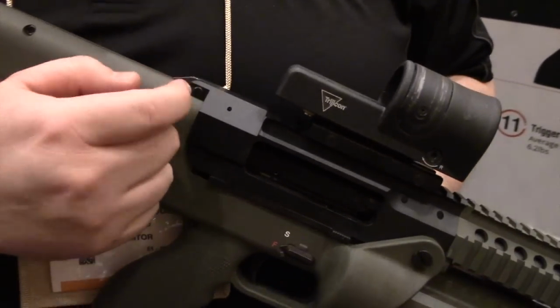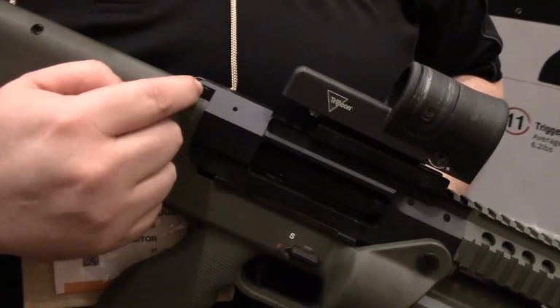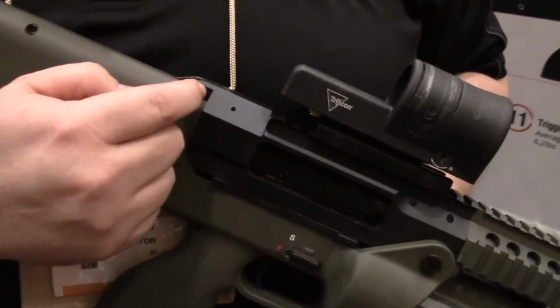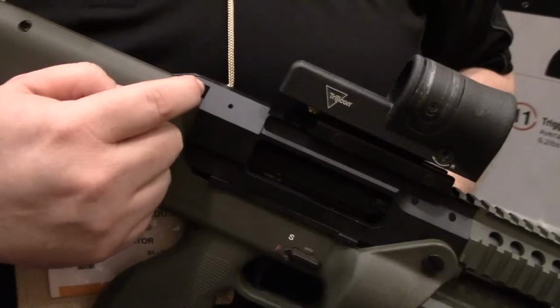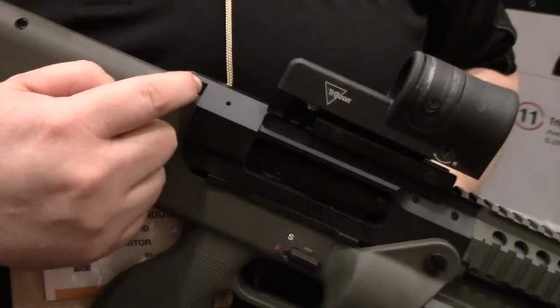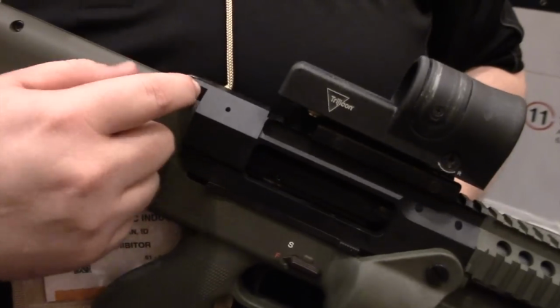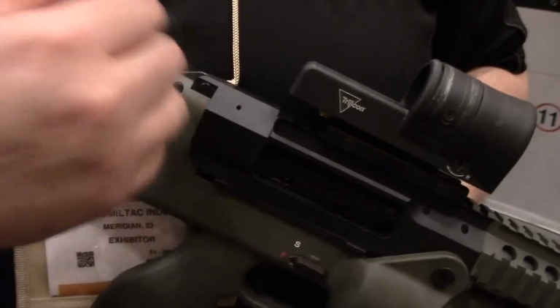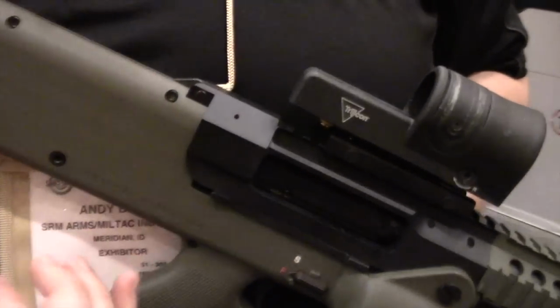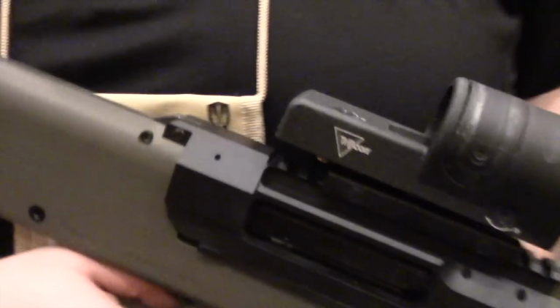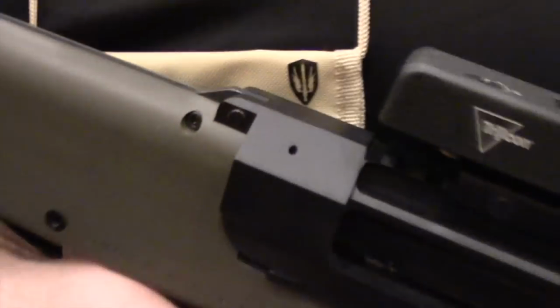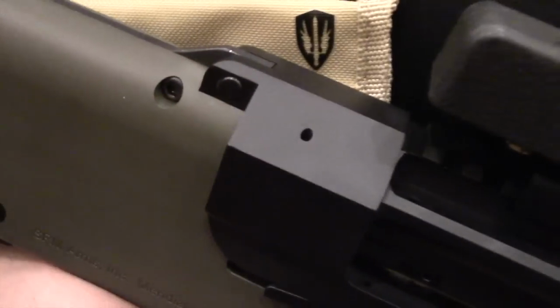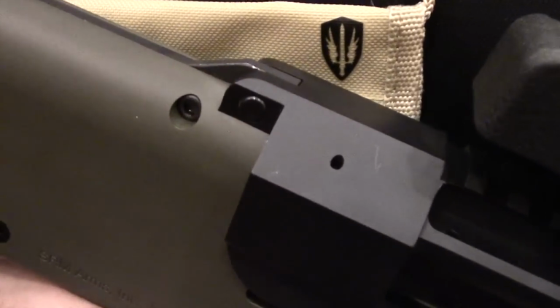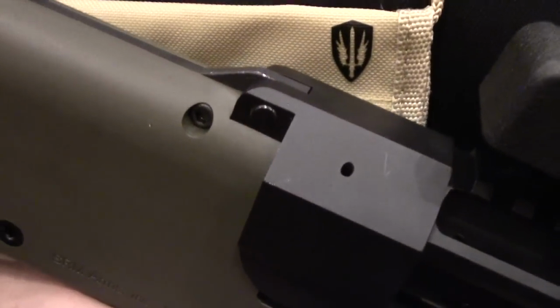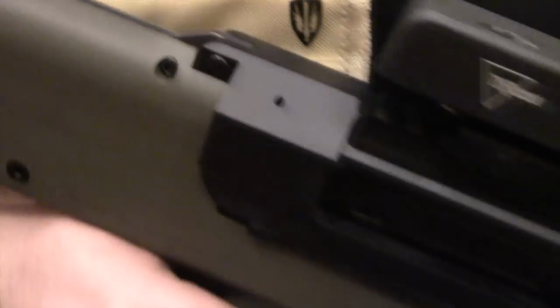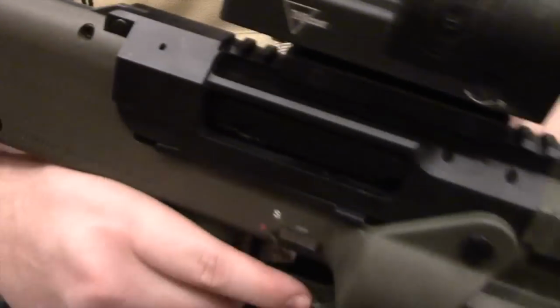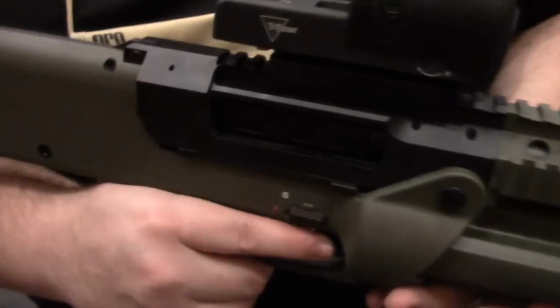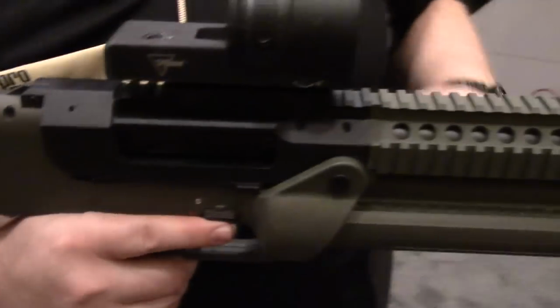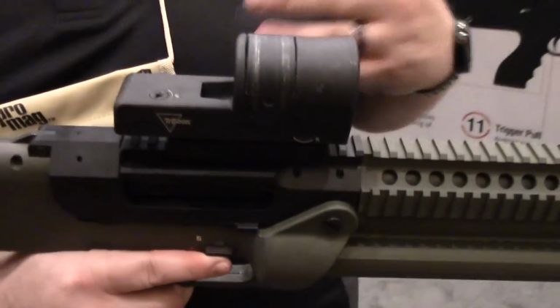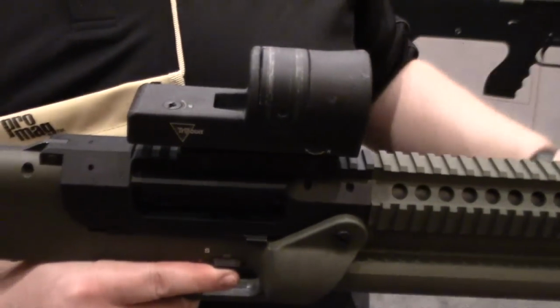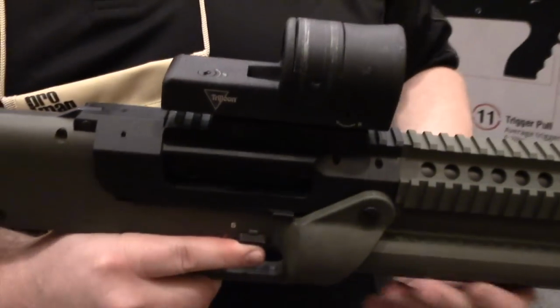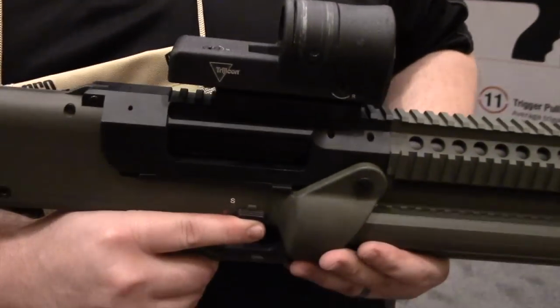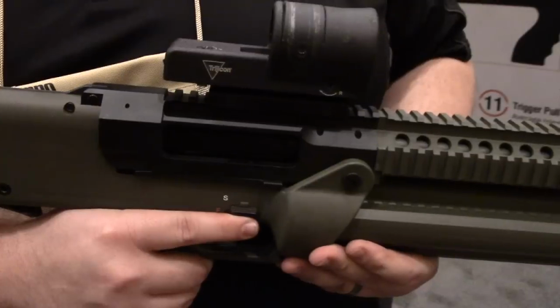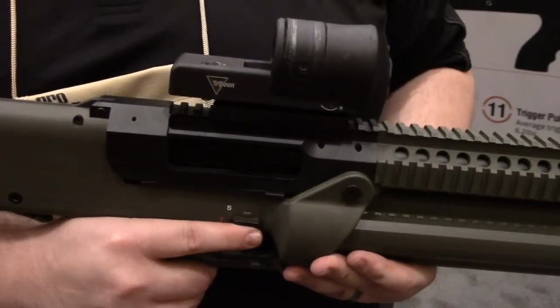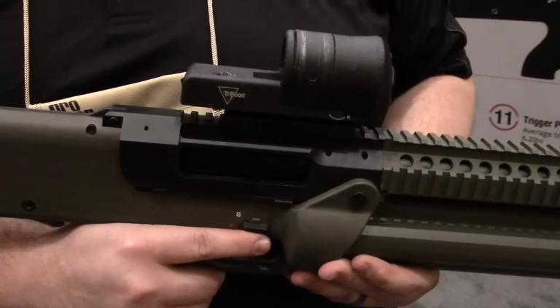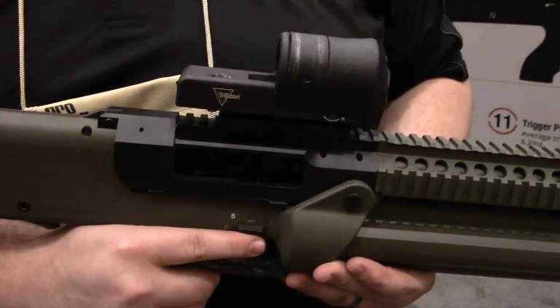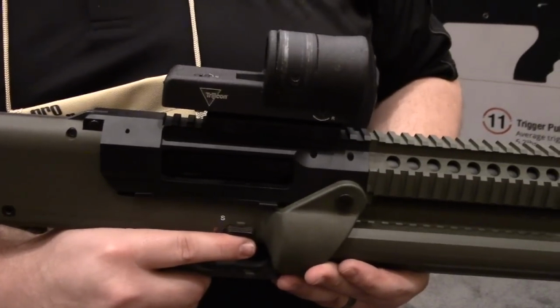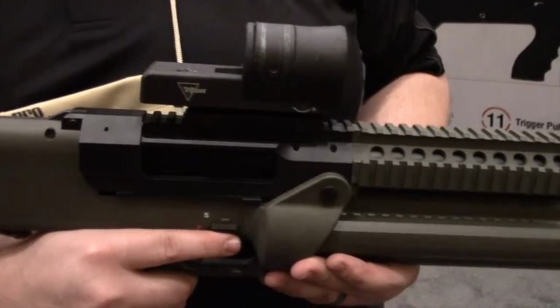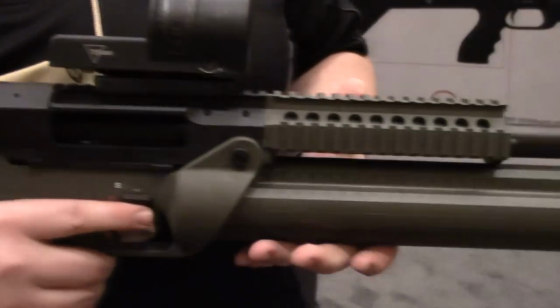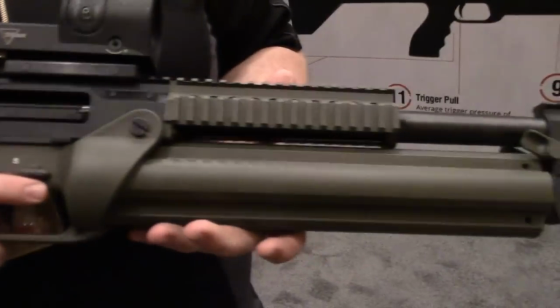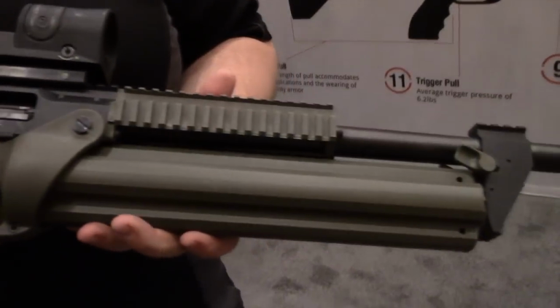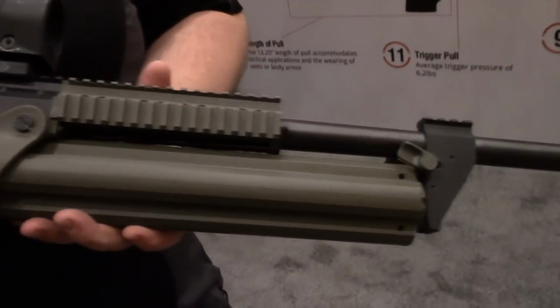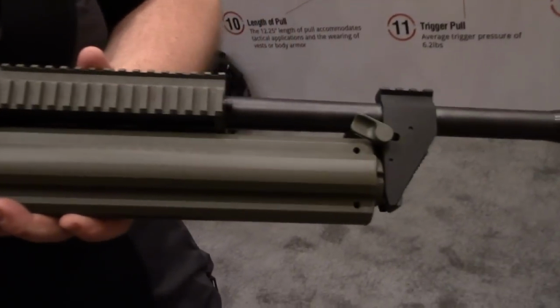This is a one-pin release, so all you have to do is push that pin out. It pops open and gives you the capability of easy cleaning, field dress — do everything that you need to right from the field.